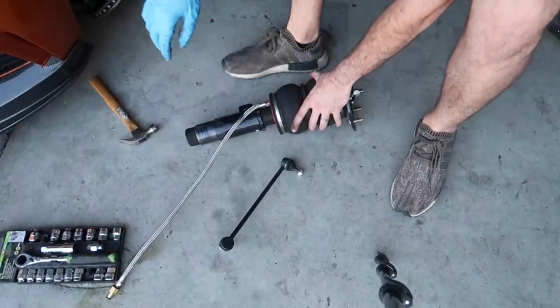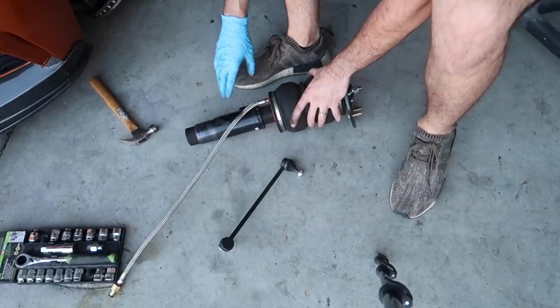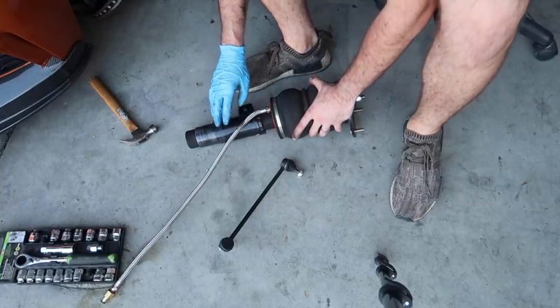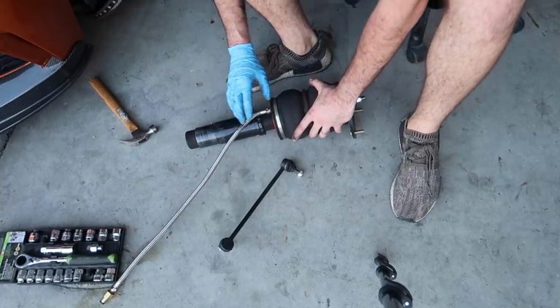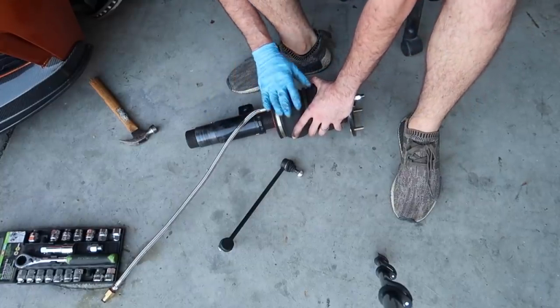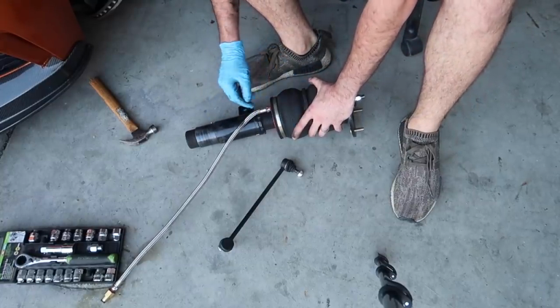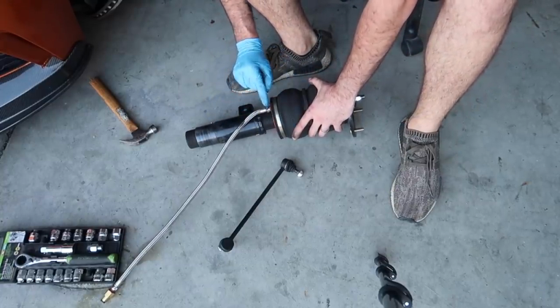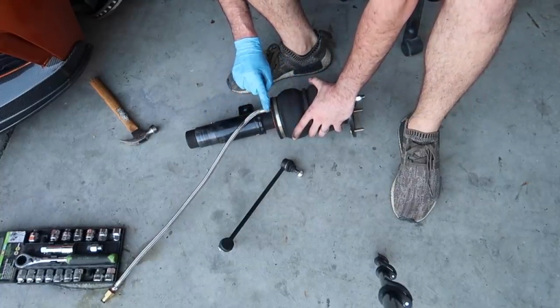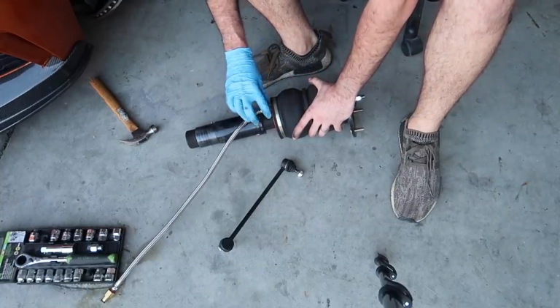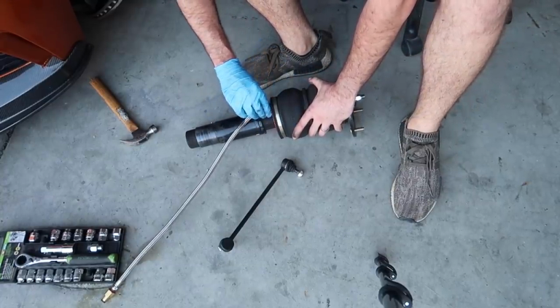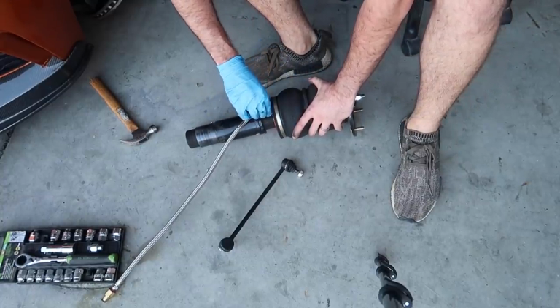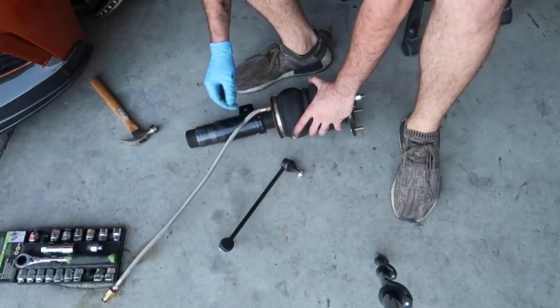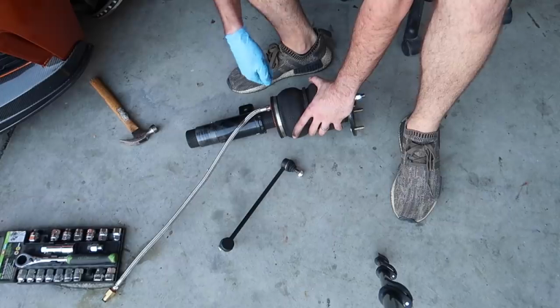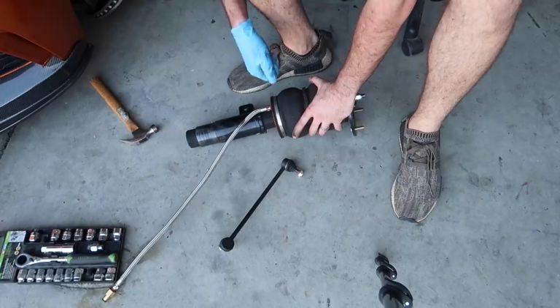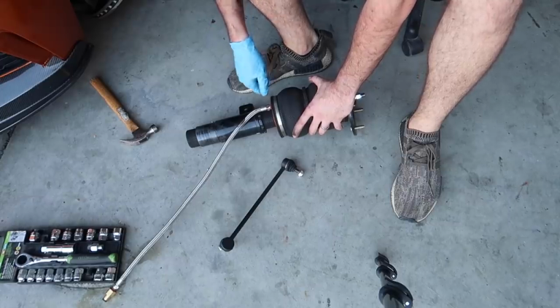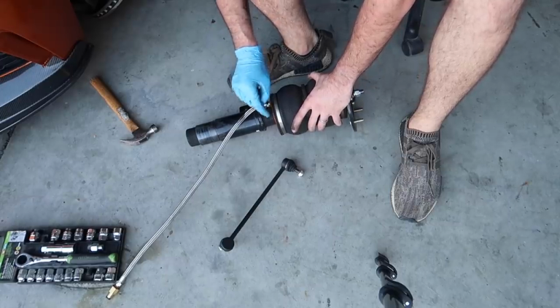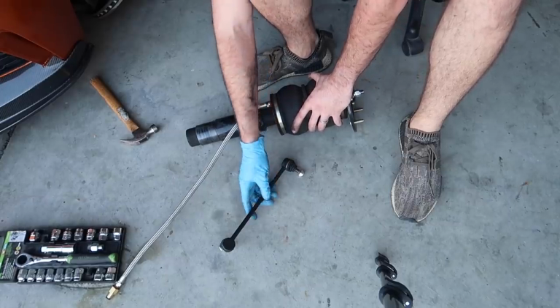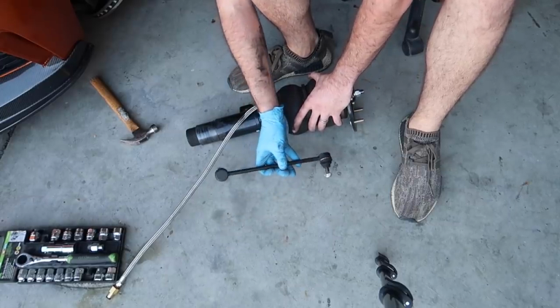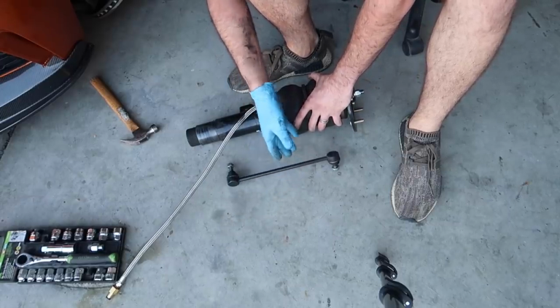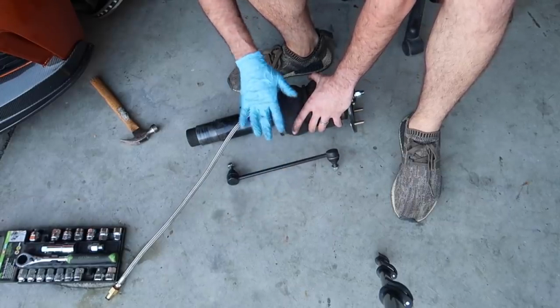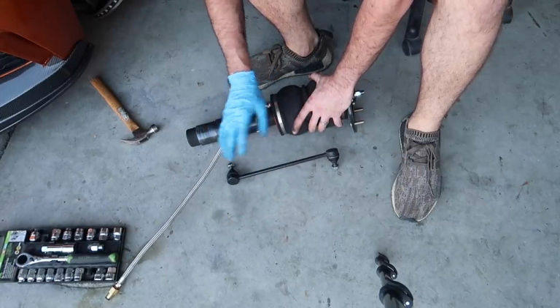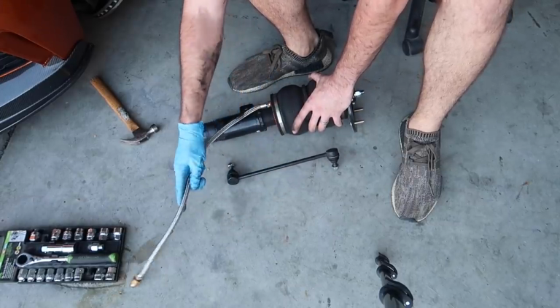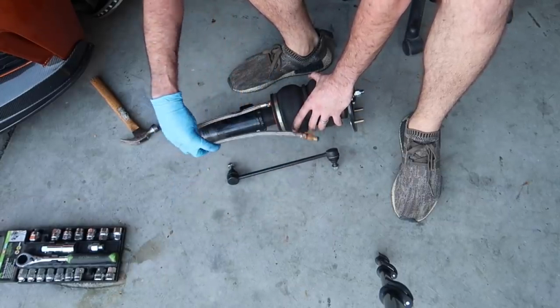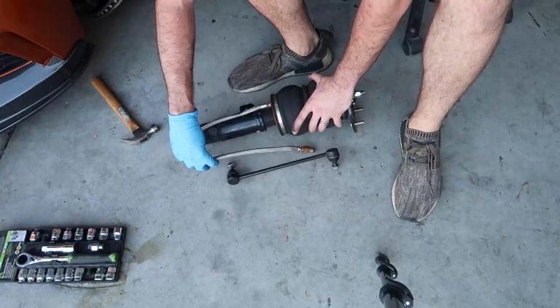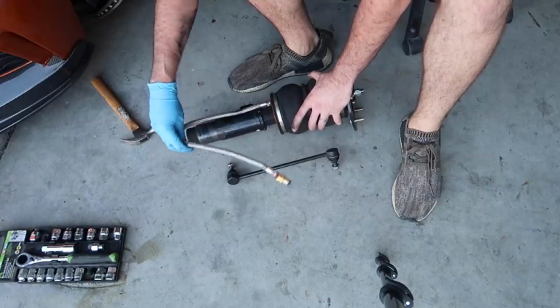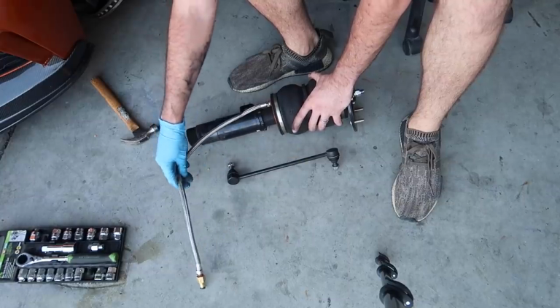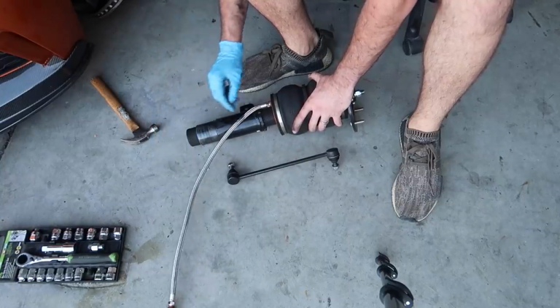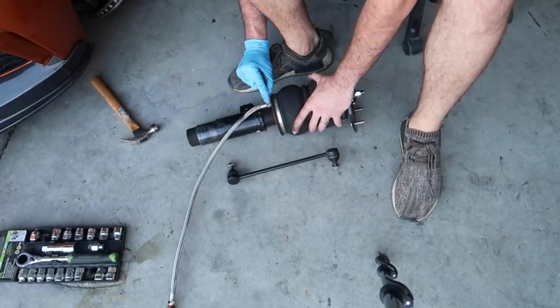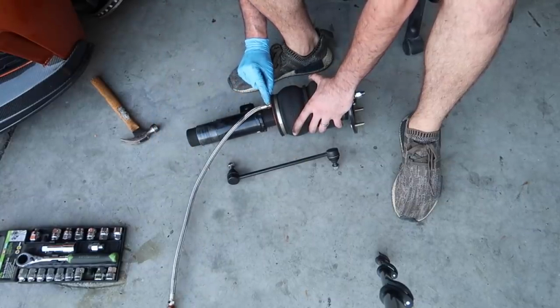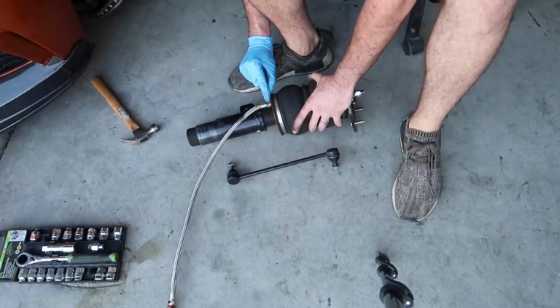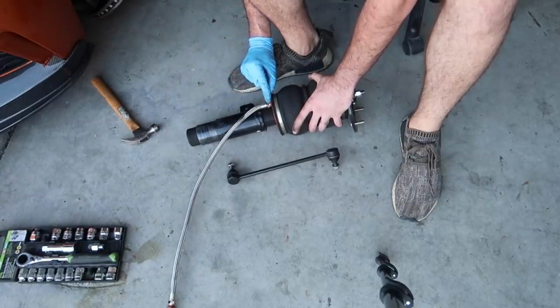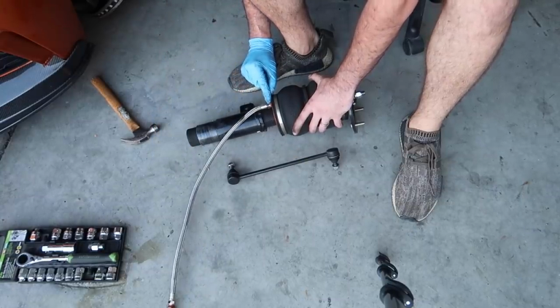We got the first strut out, the first air suspension piece. I'm going to go ahead and take off this piece as well — let me get a wrench for it. We did get the tire out too. This is all a set which is perfect, so yeah, so far so good. I'm really happy with how this is going.